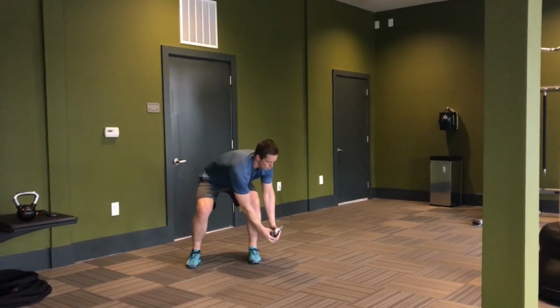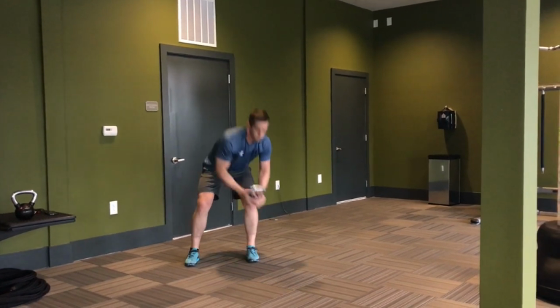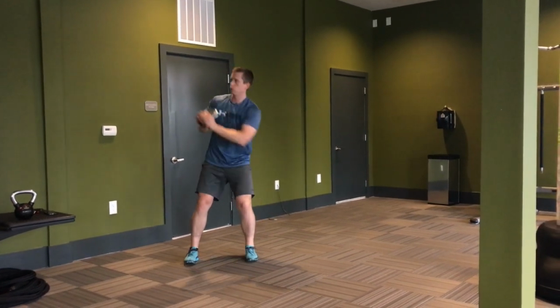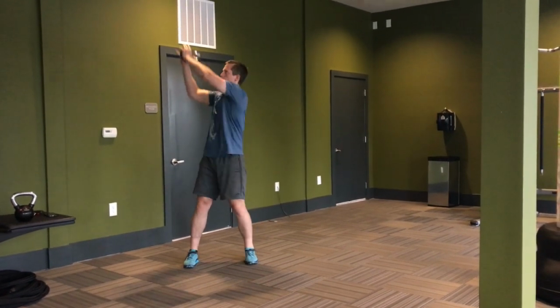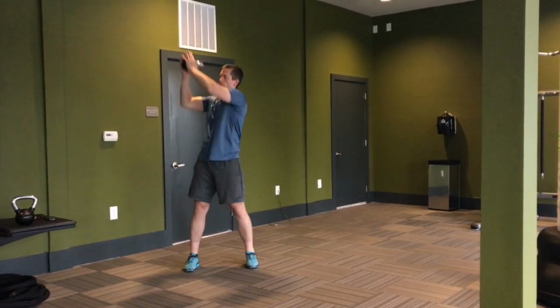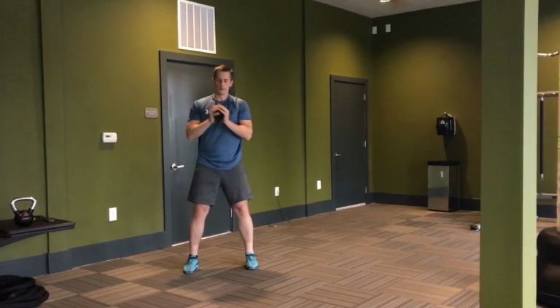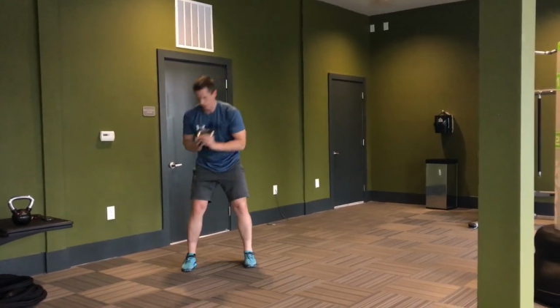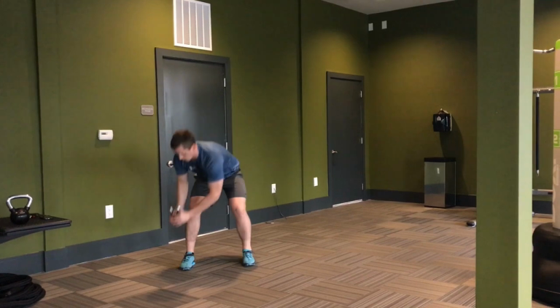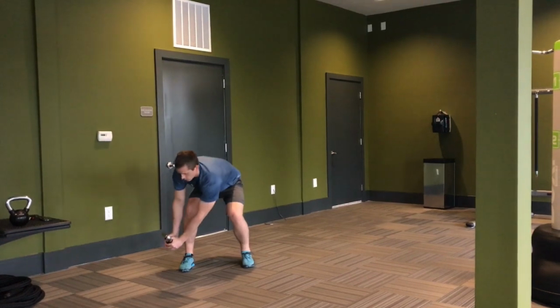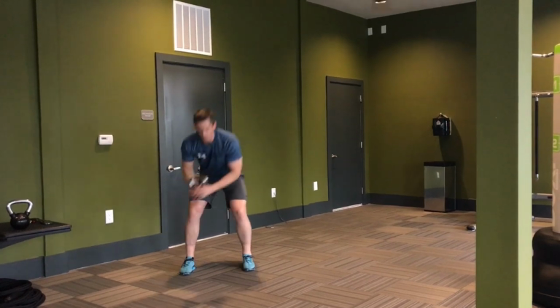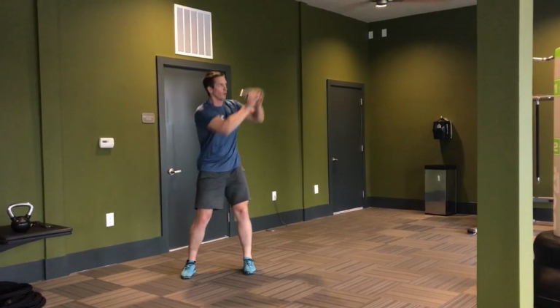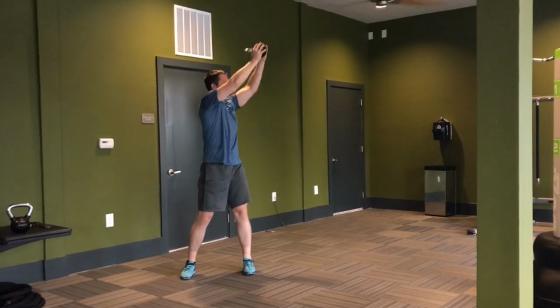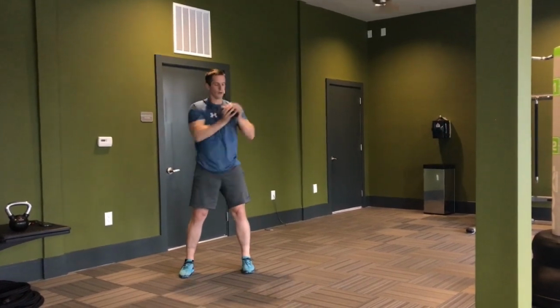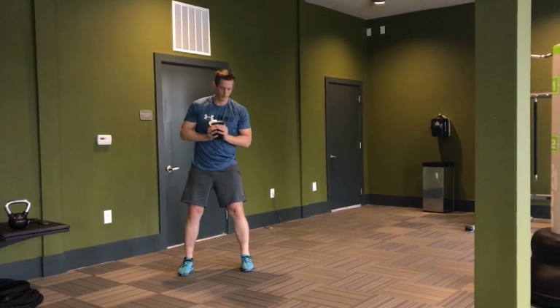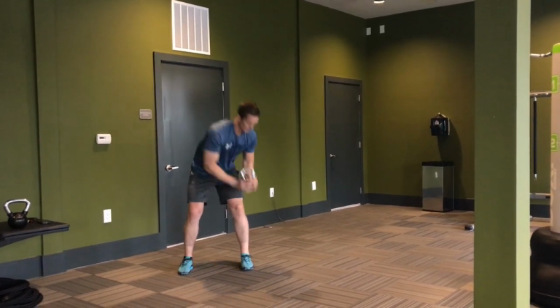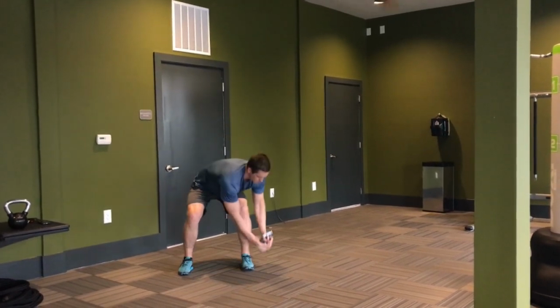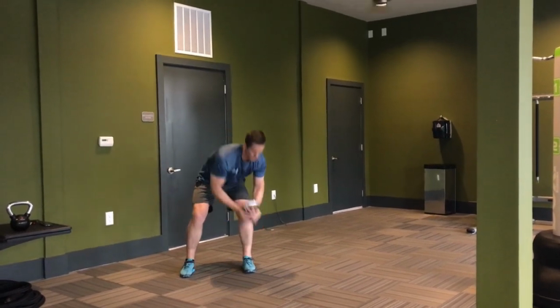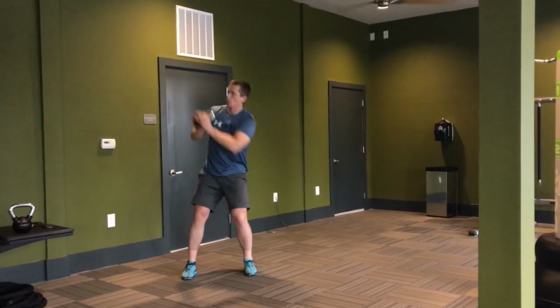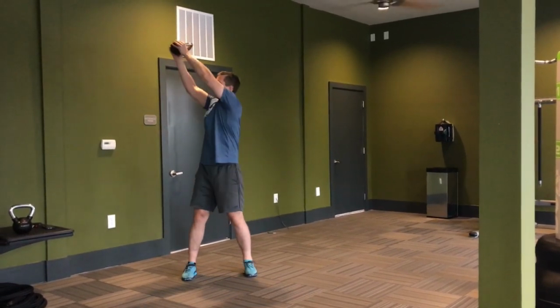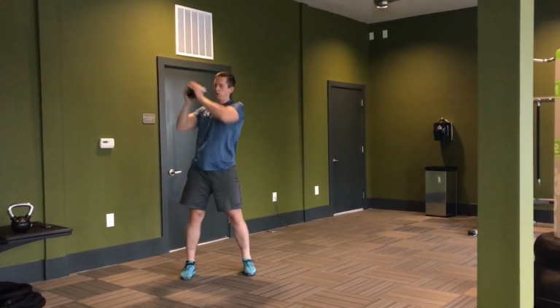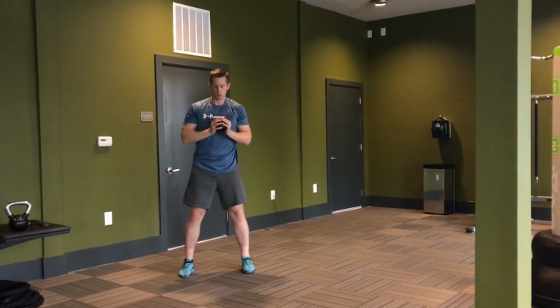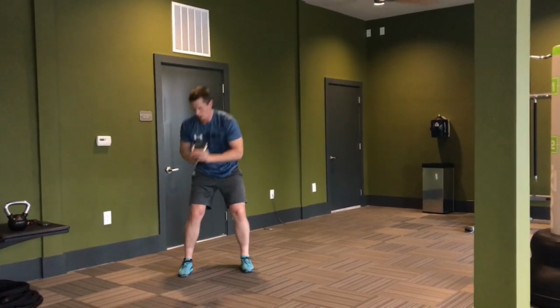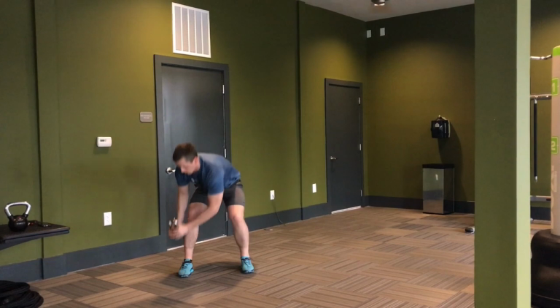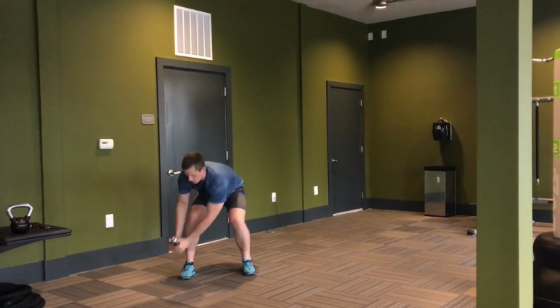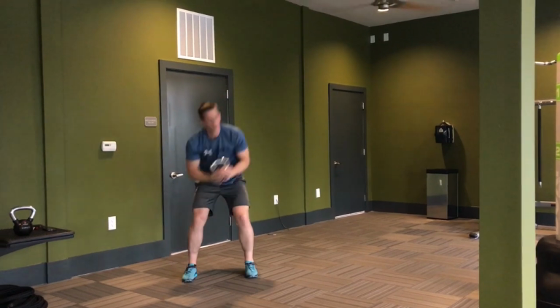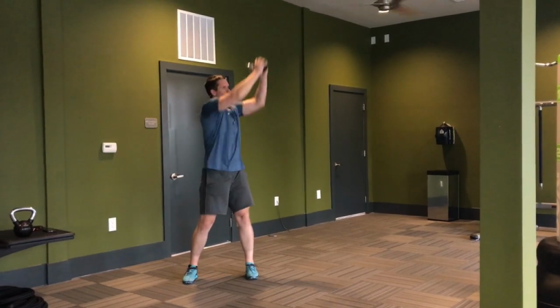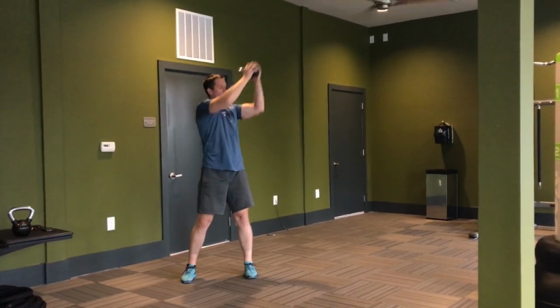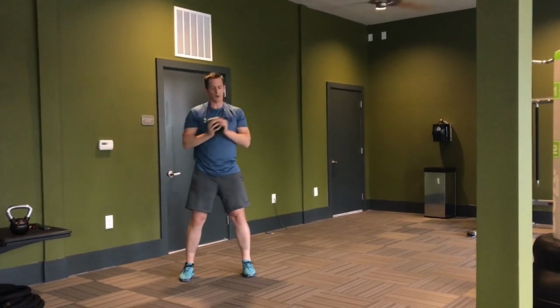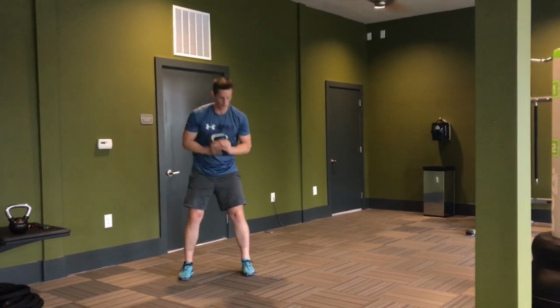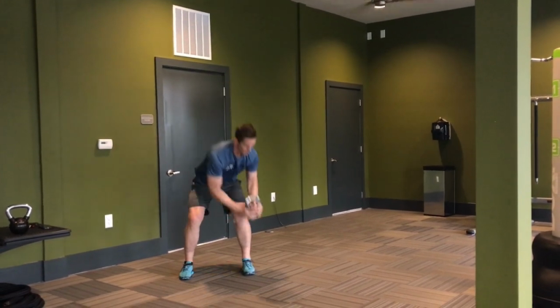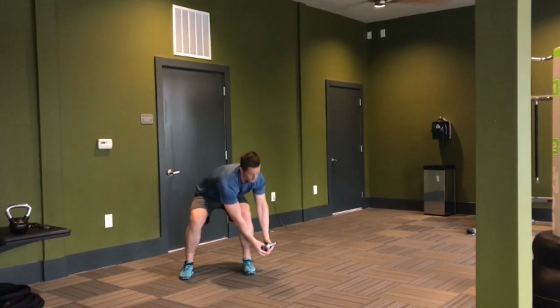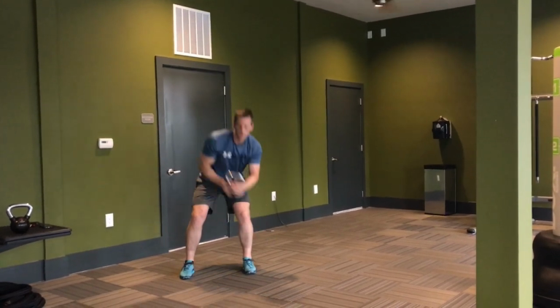It can really be done several ways. Essentially, you are taking the kettlebell from your ankle all the way up to your shoulder press on the opposite side. In doing so, you are effectively doing a row, a squat with an oblique twist, and a shoulder press all at once.